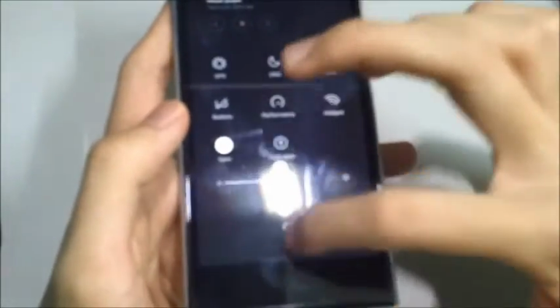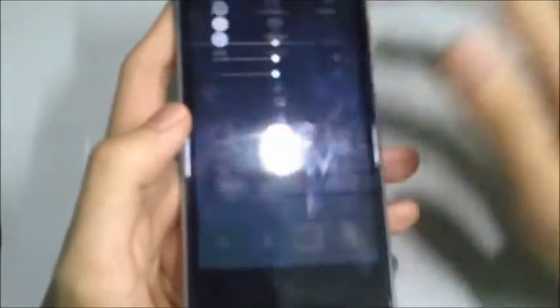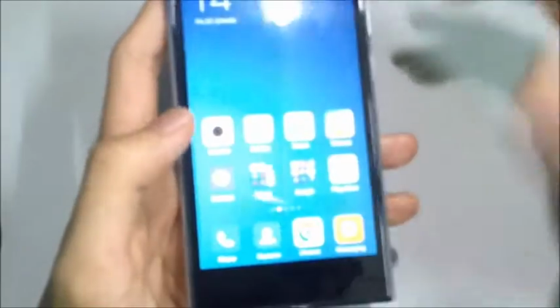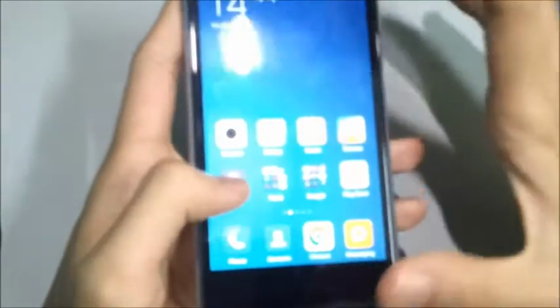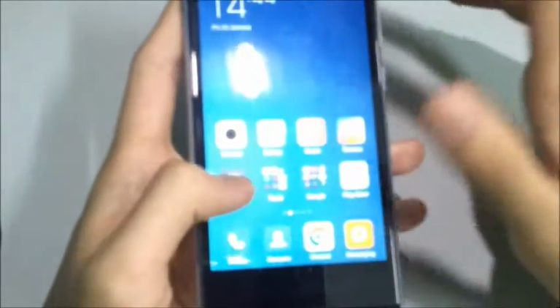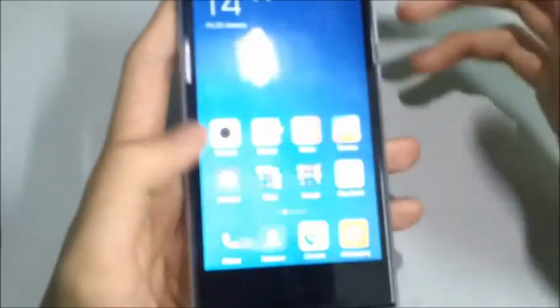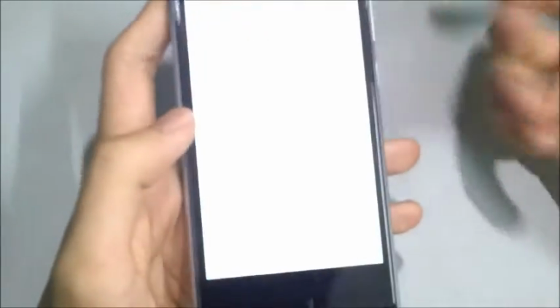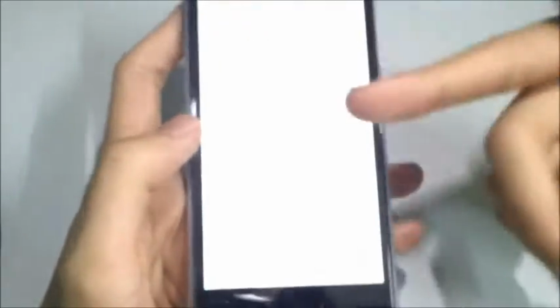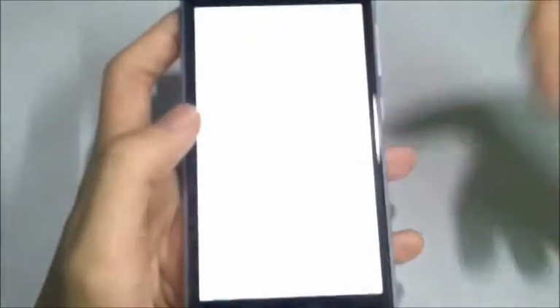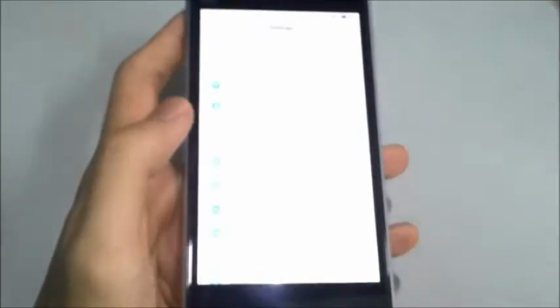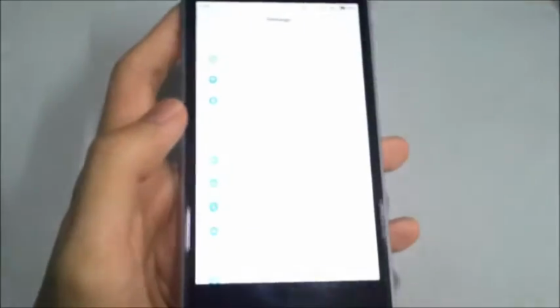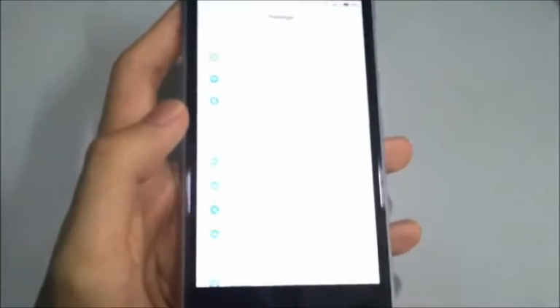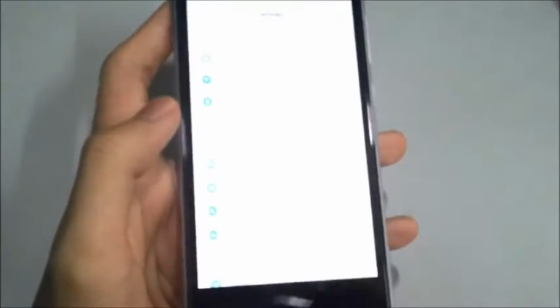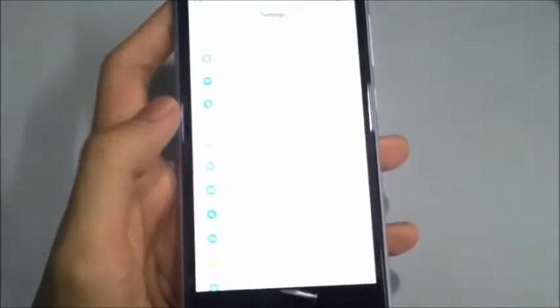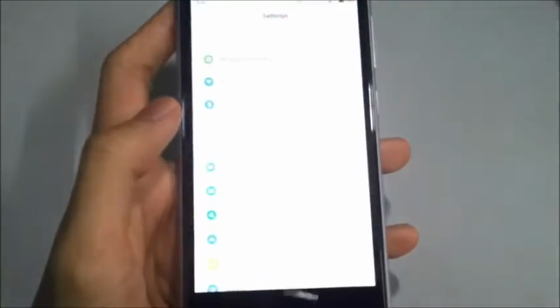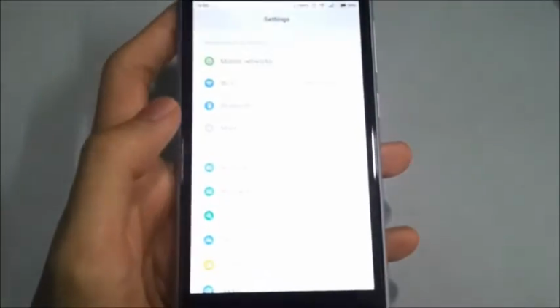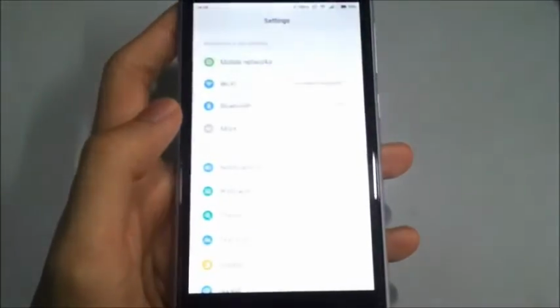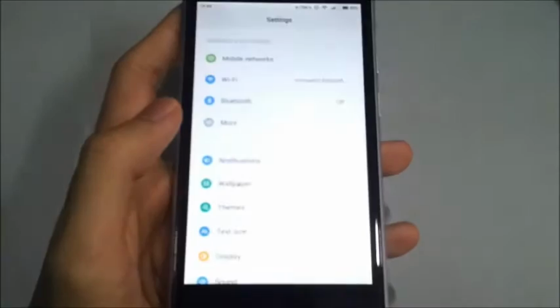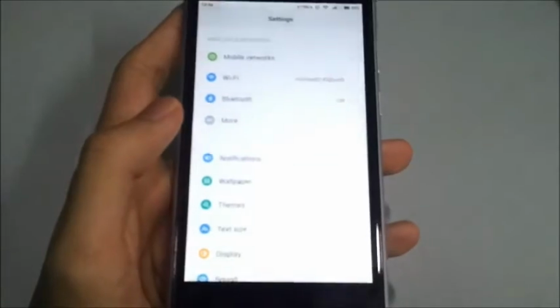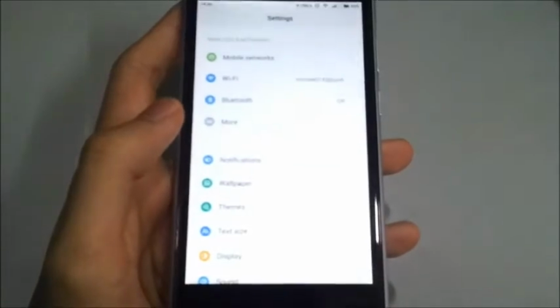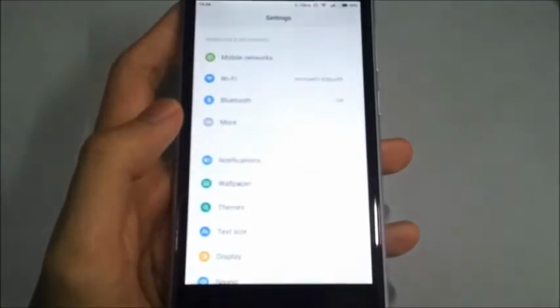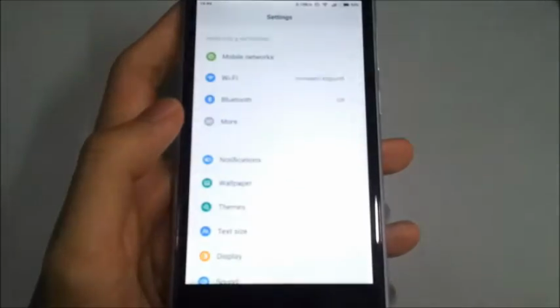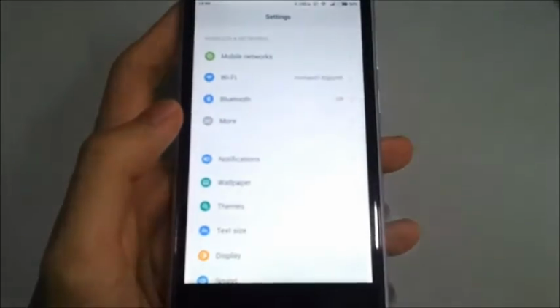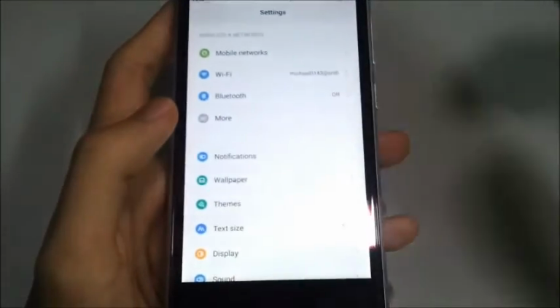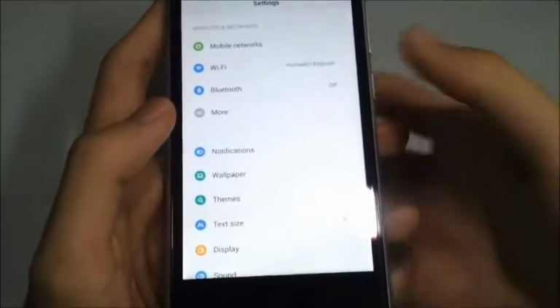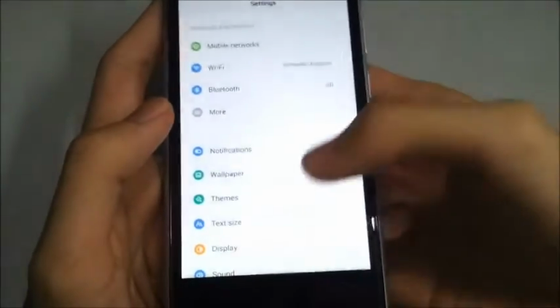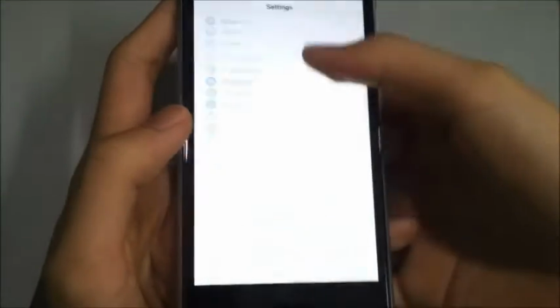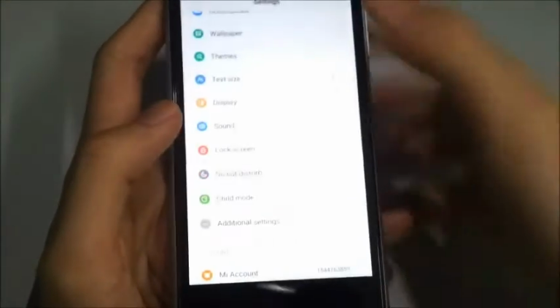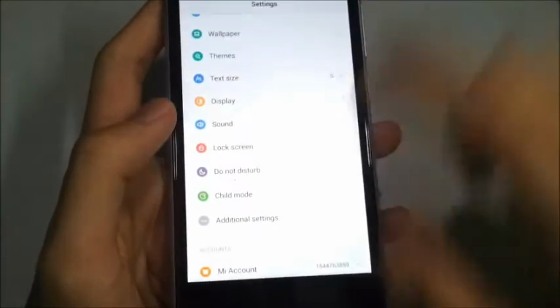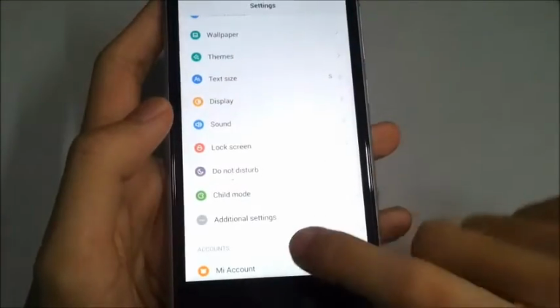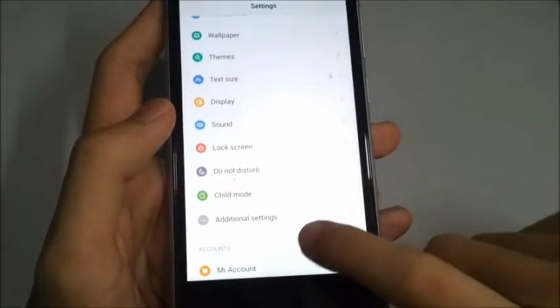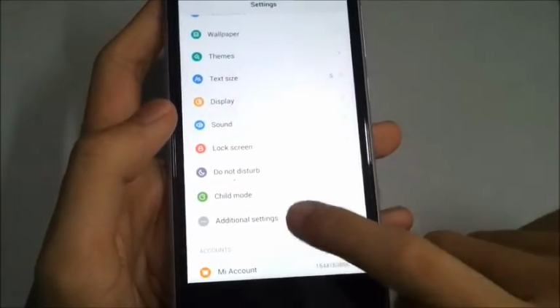So first, what we are going to do is go to Settings, and then straight to Additional Settings.